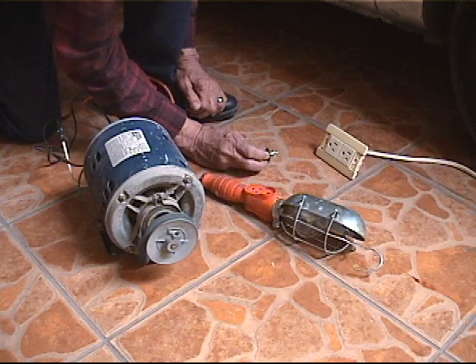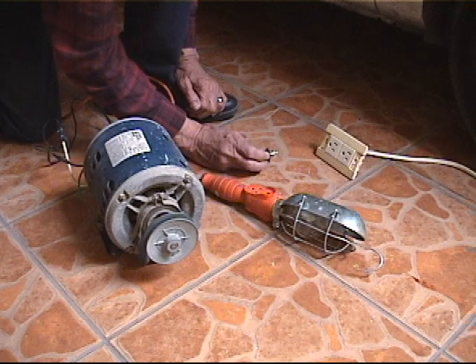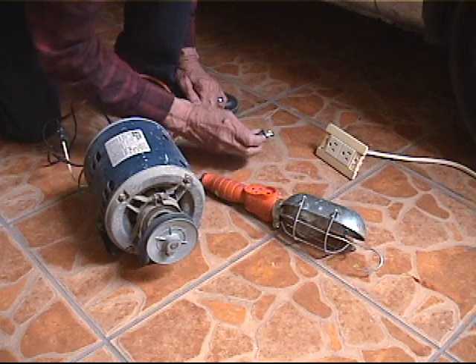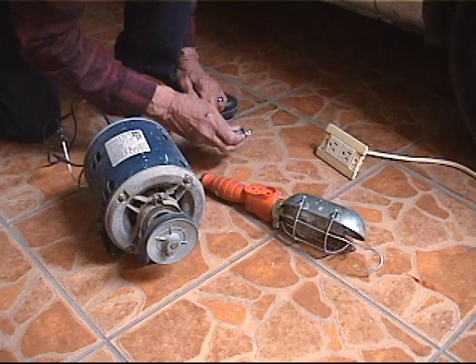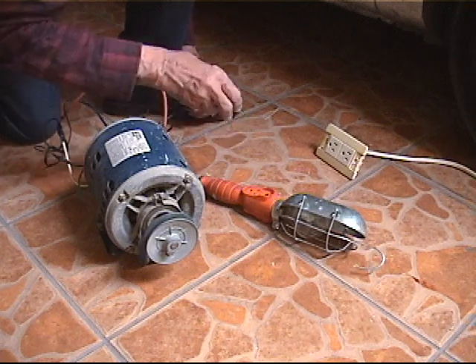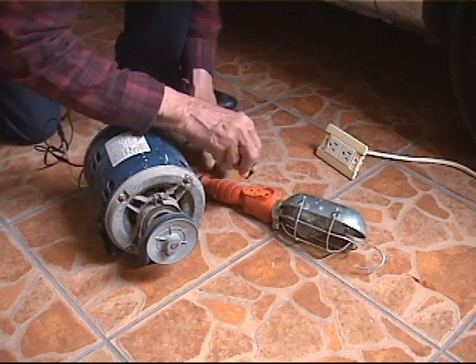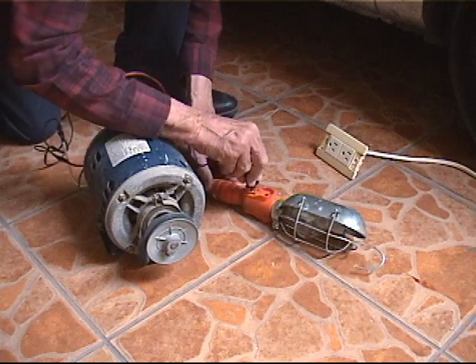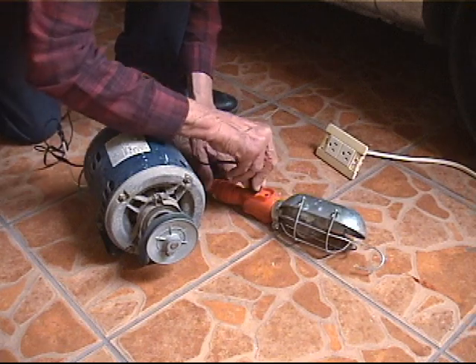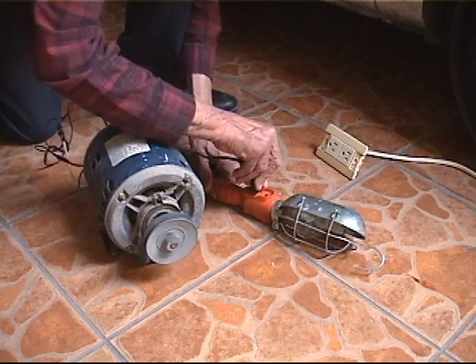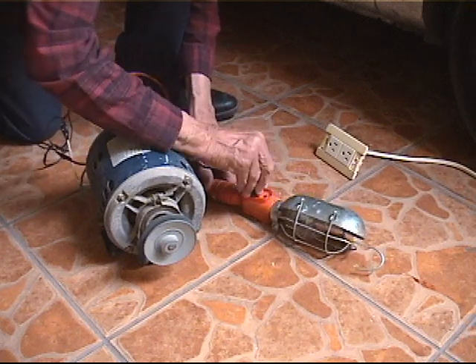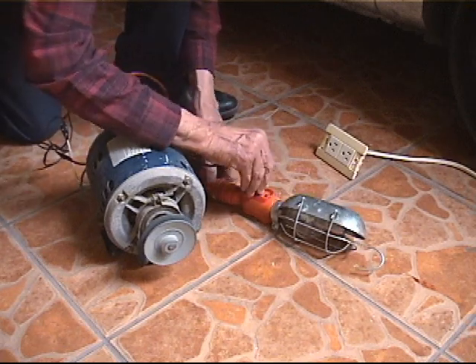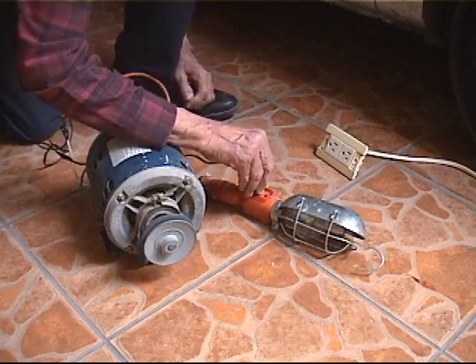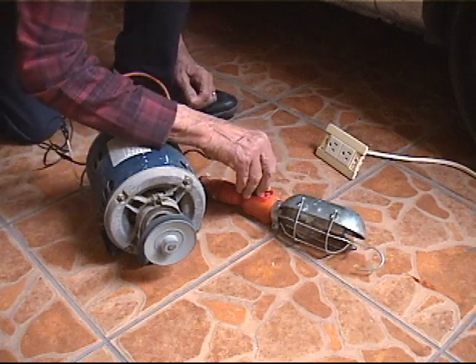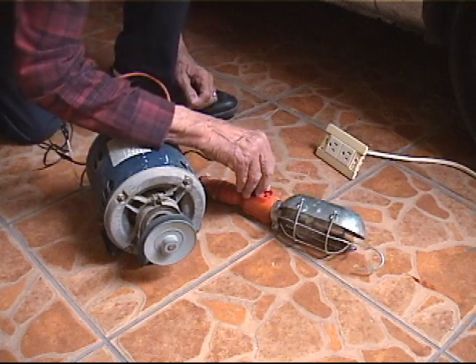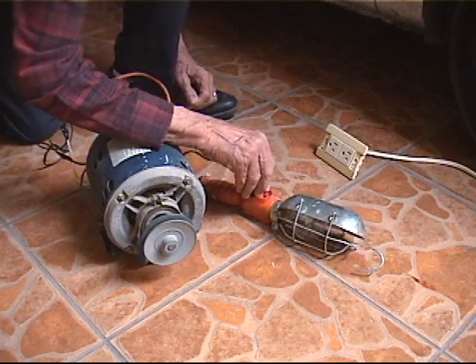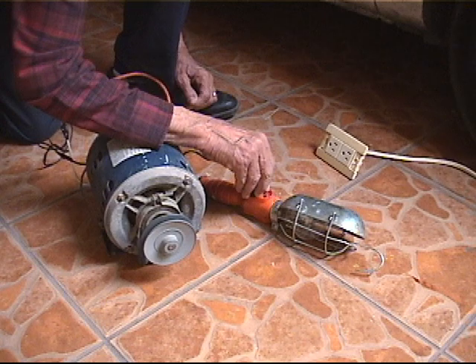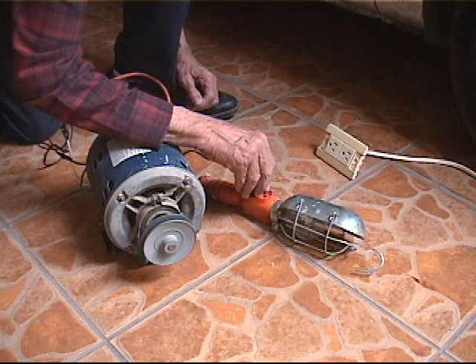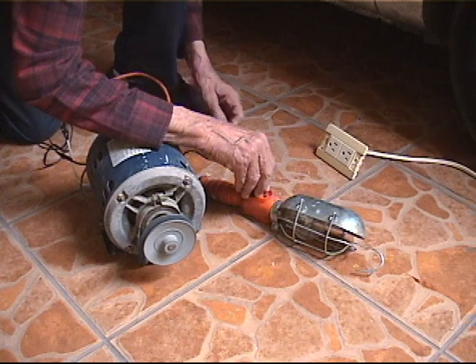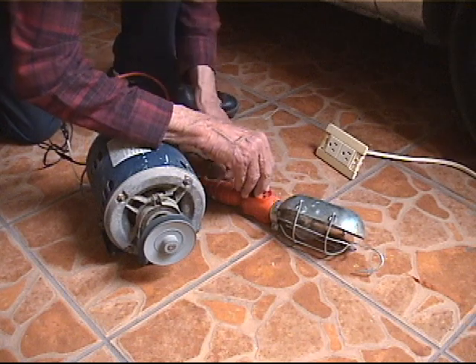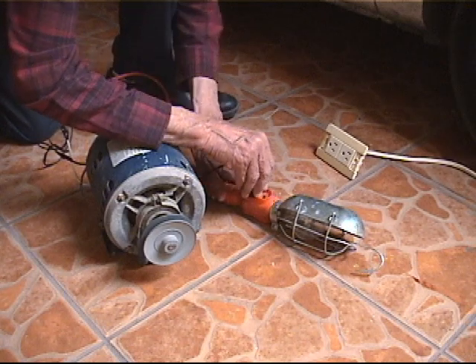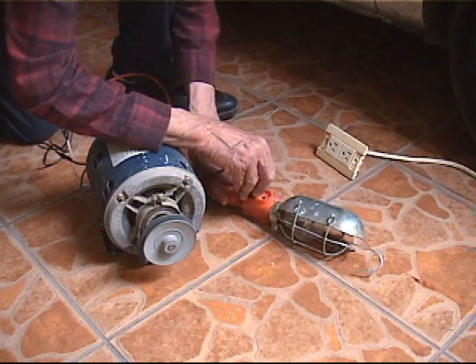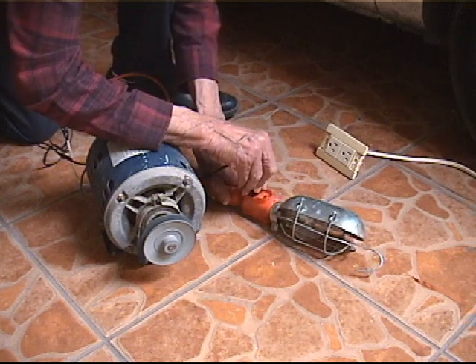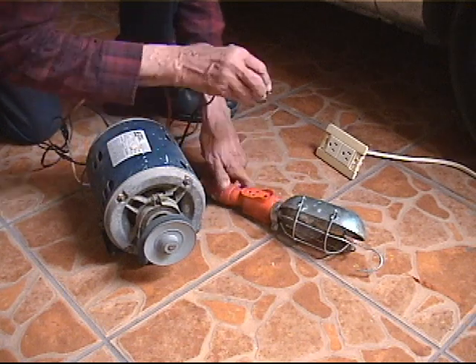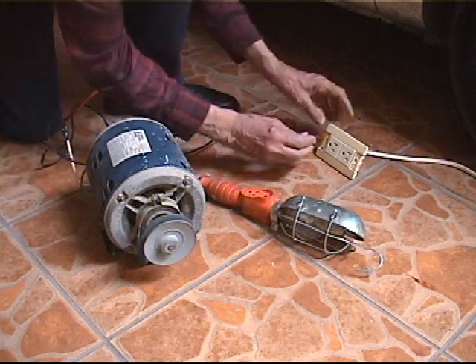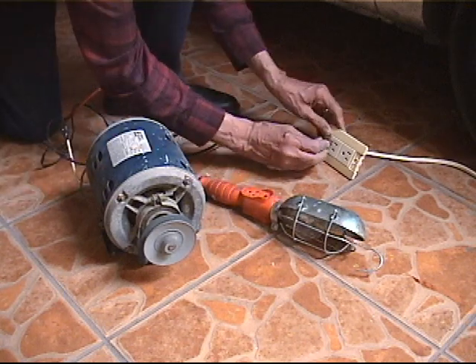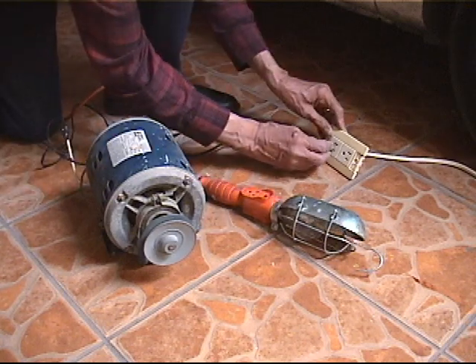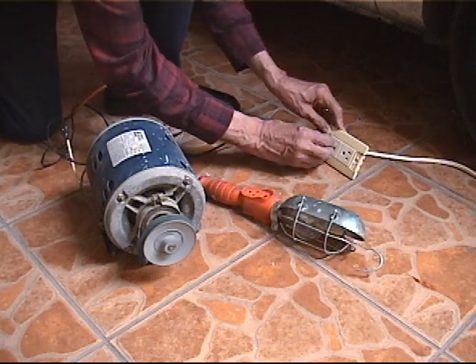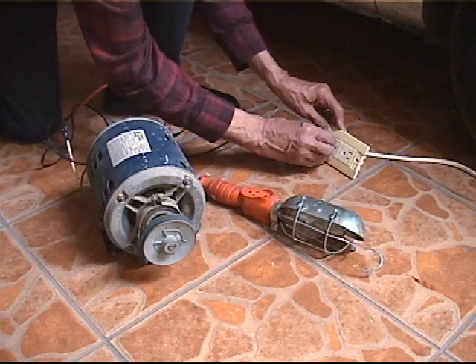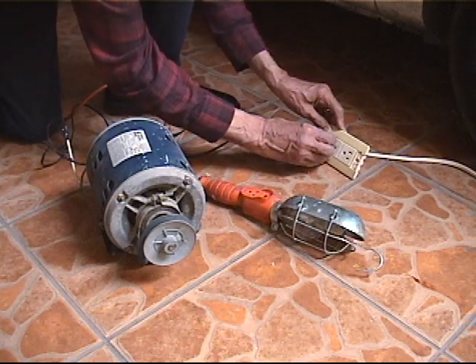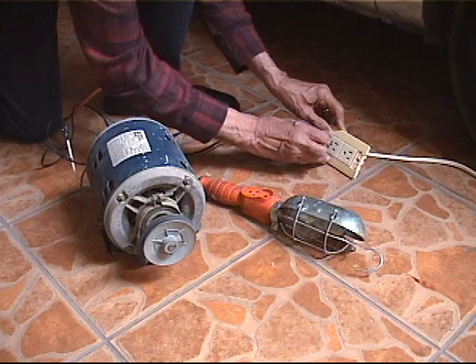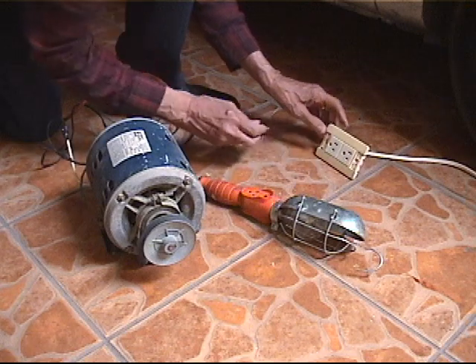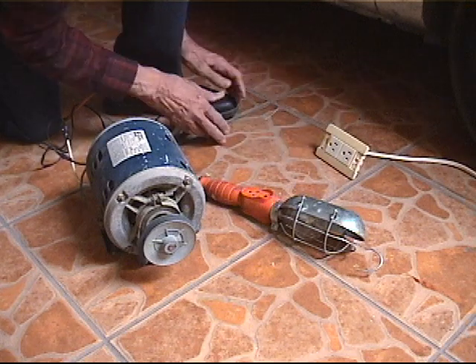We then start the motor again, but this time we disconnect it from the alternating current and quickly connect it to the 12 volt DC outlet. The motor stops instantly.